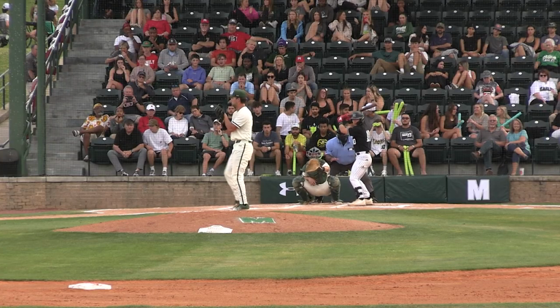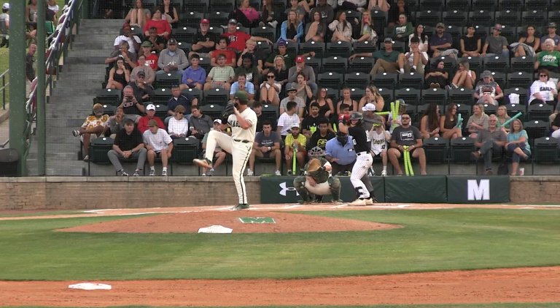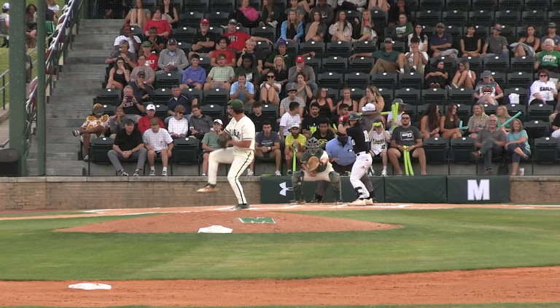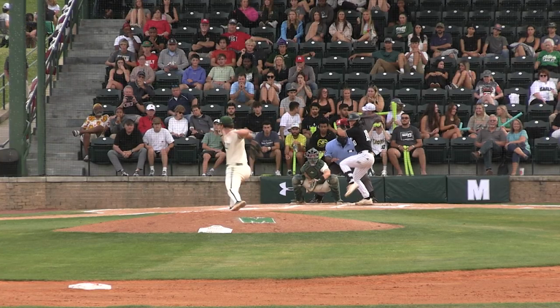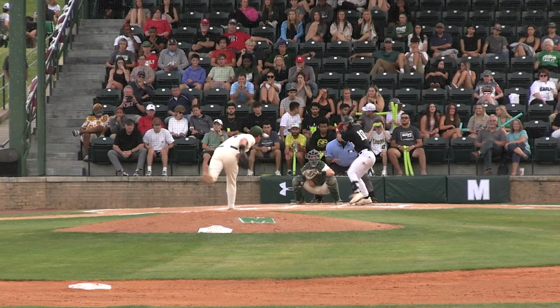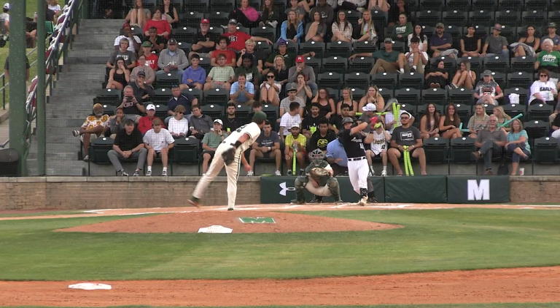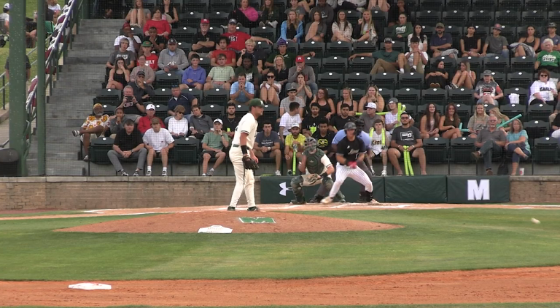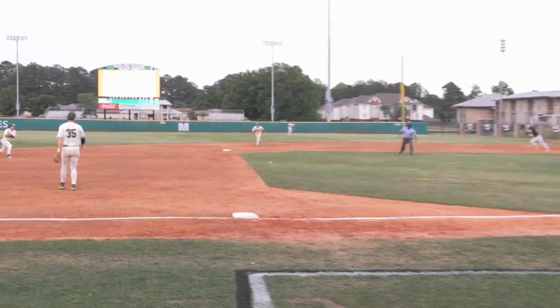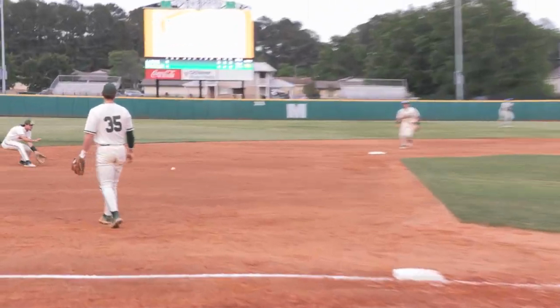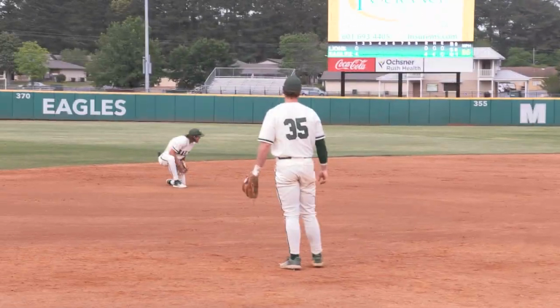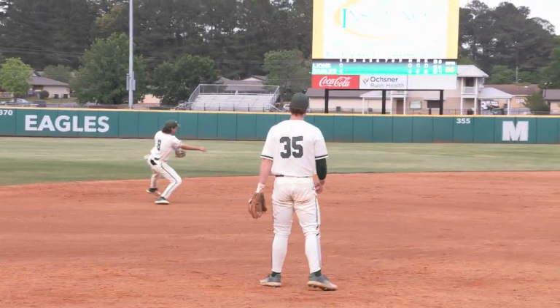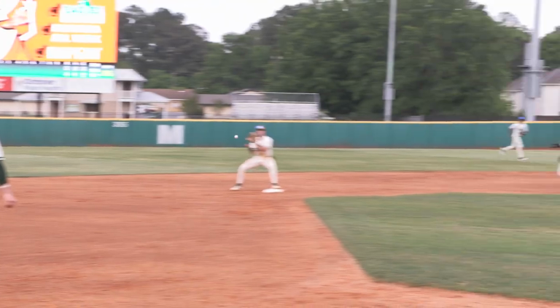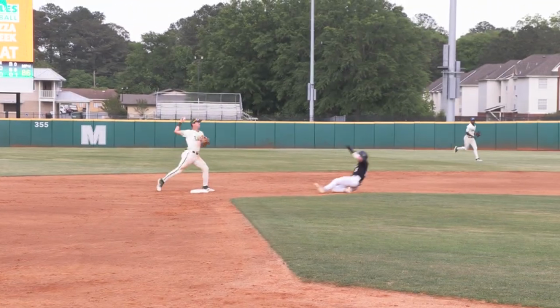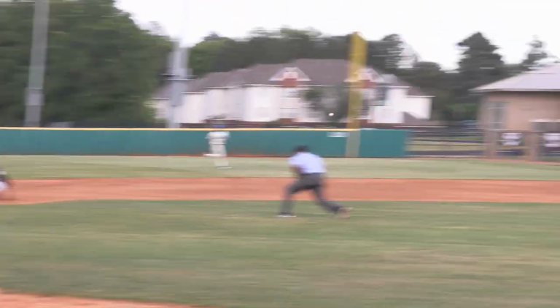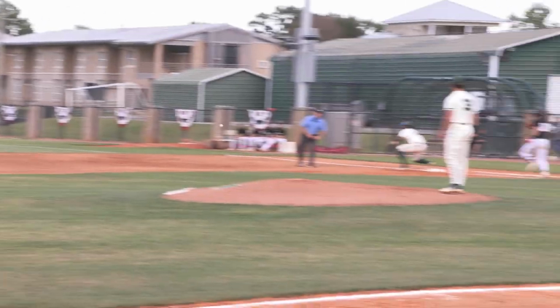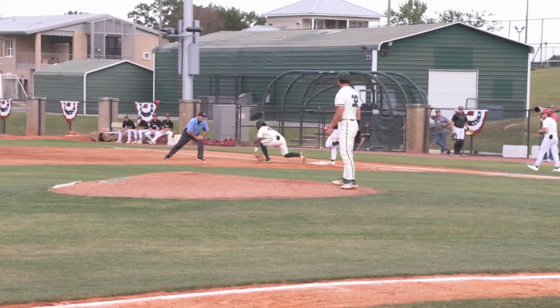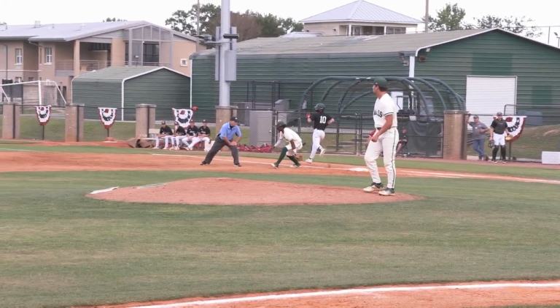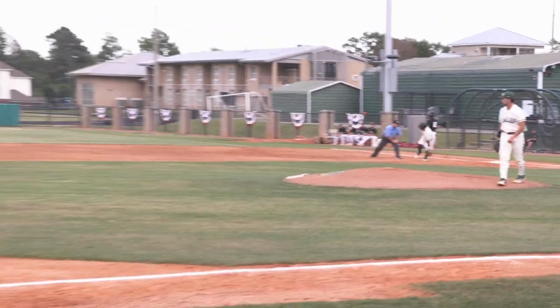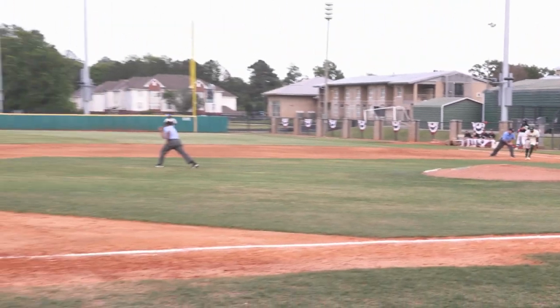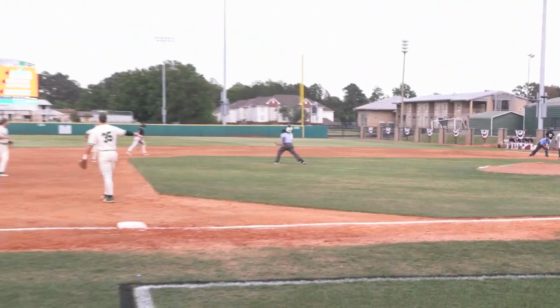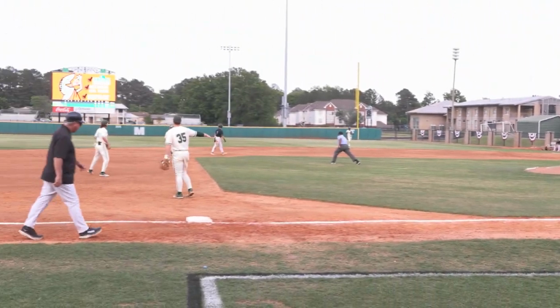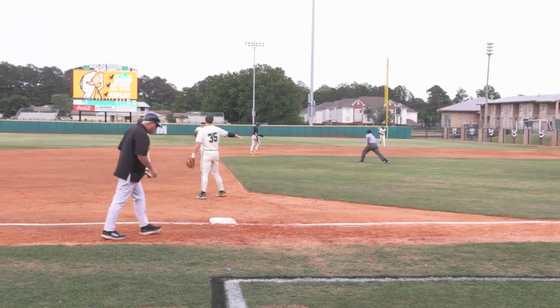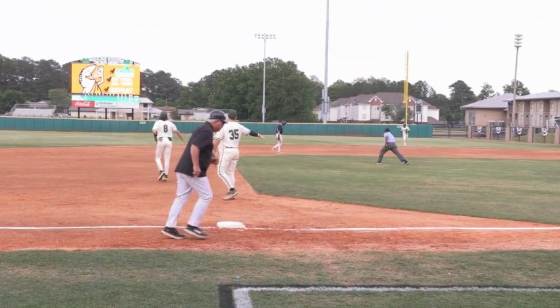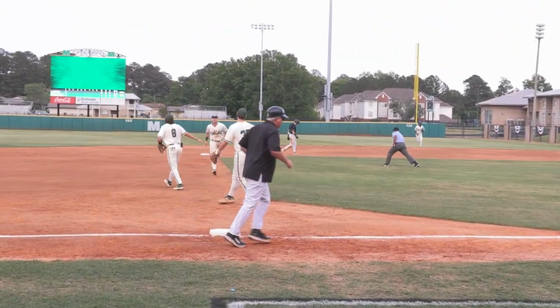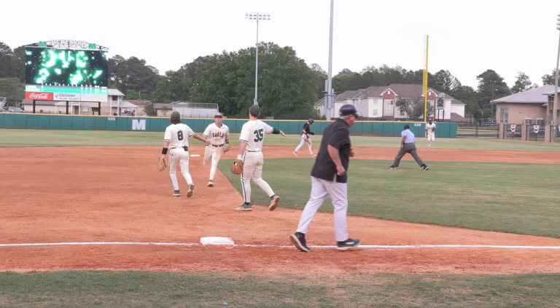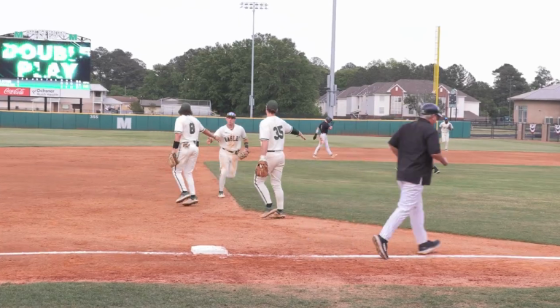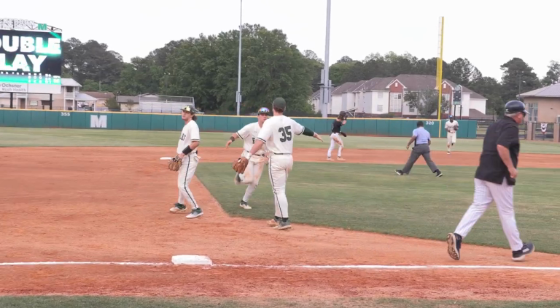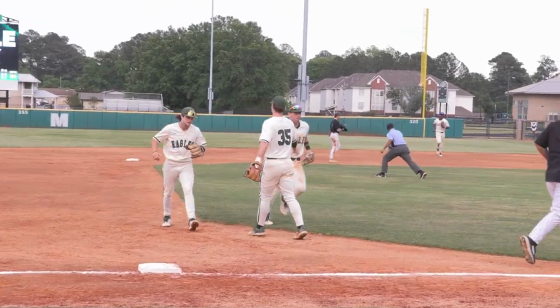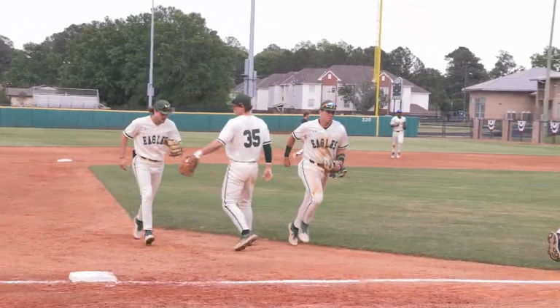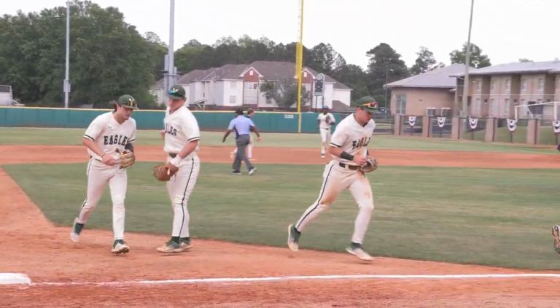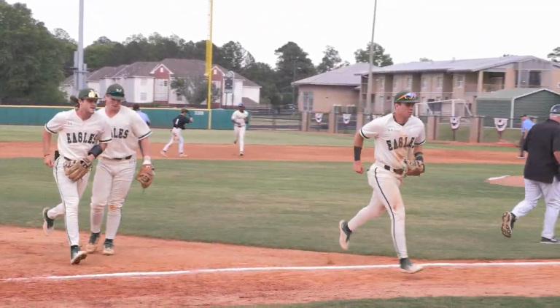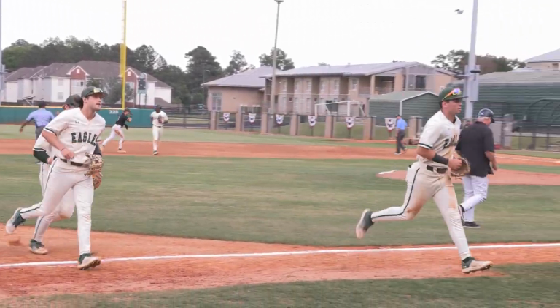Ball game's going on tonight. The pitch is going to be a ground ball out towards Scott. He's going to get the man at second, on to first. And that is a double play. Meridian turns it 6-4-3, and that will turn away East Mississippi.